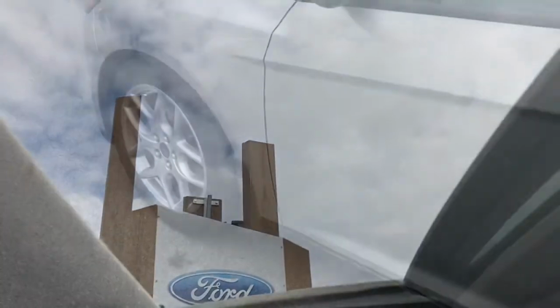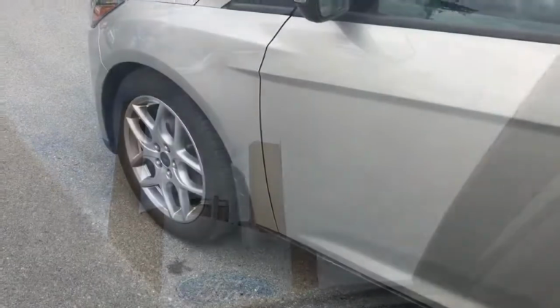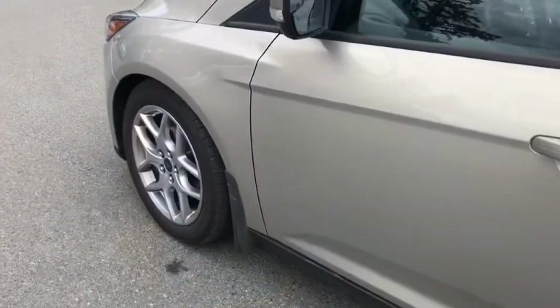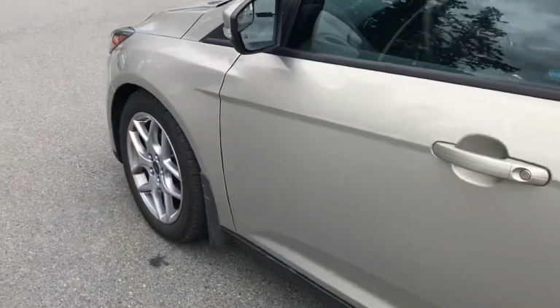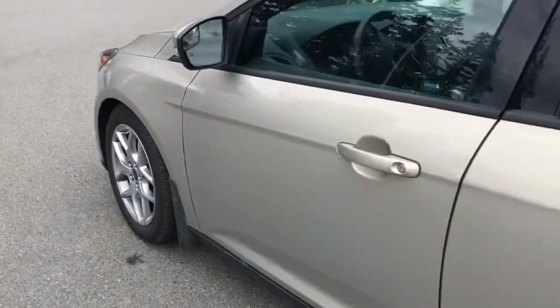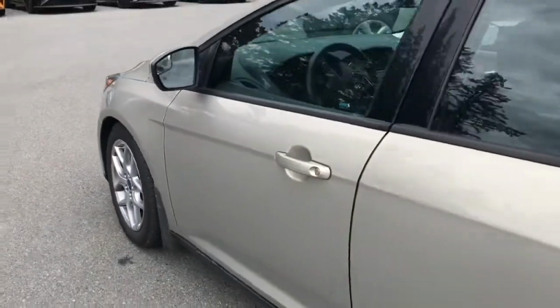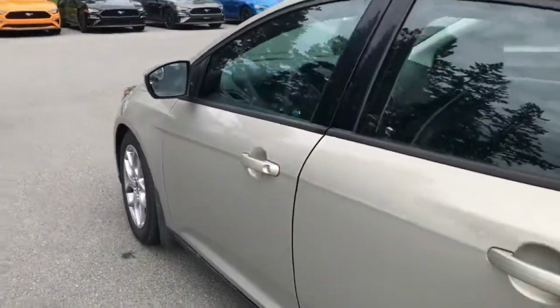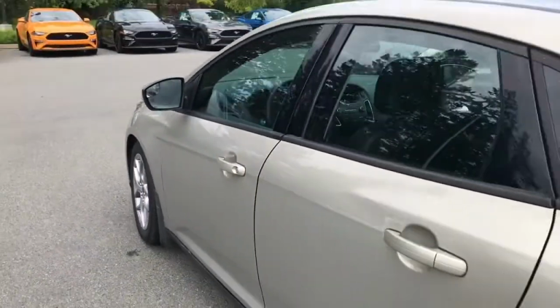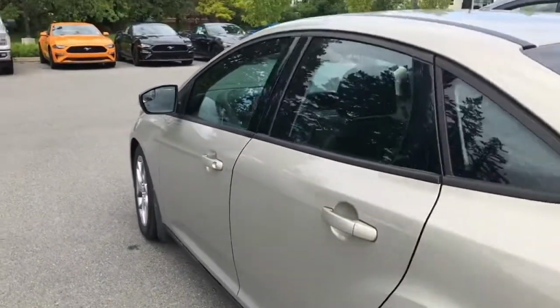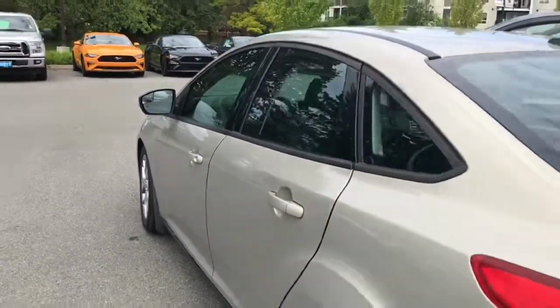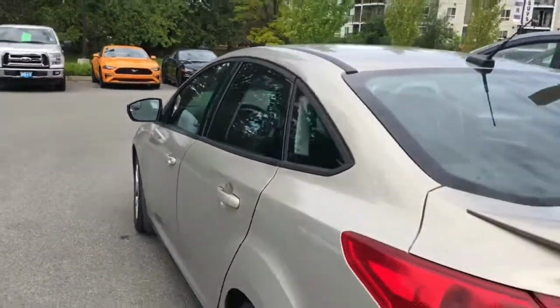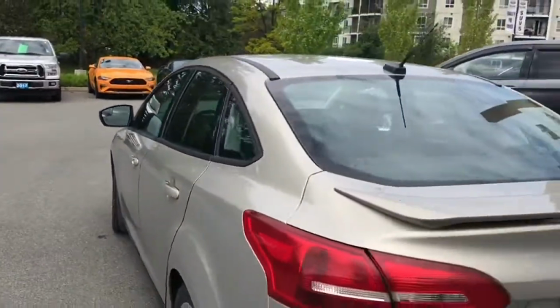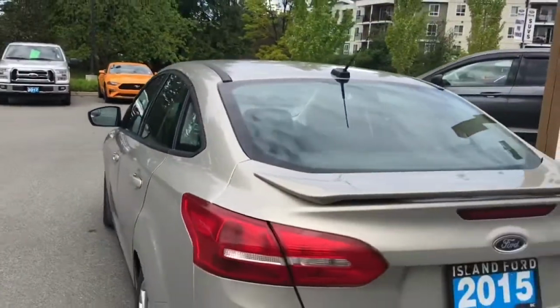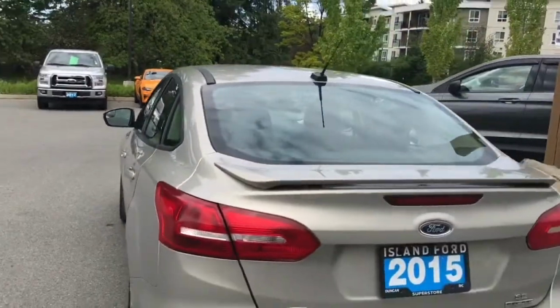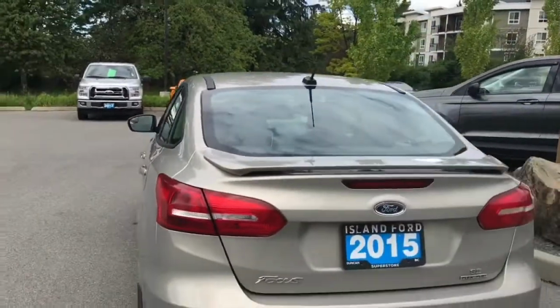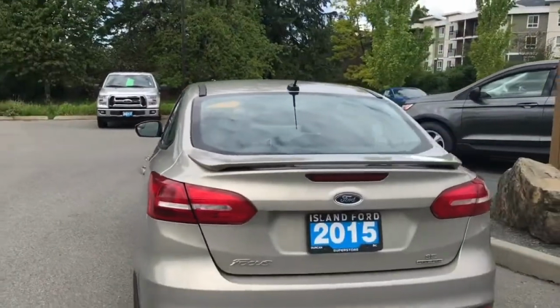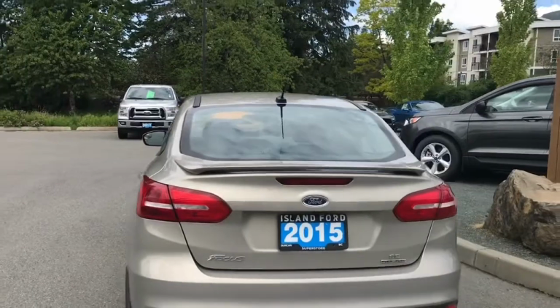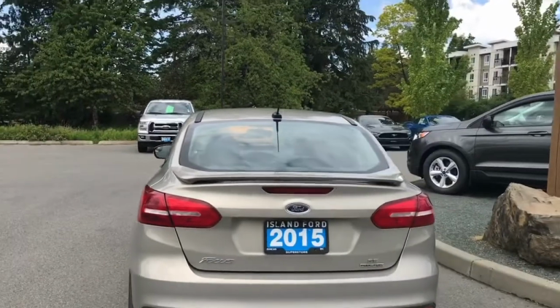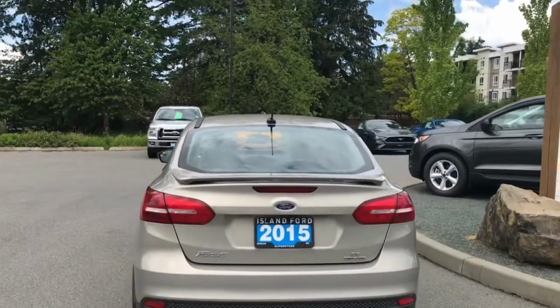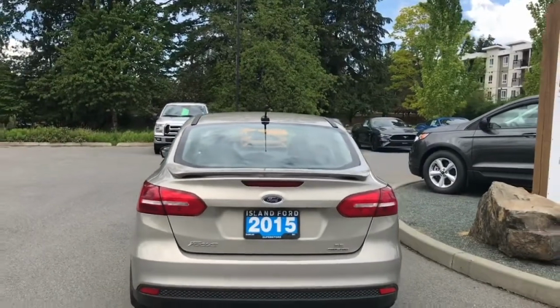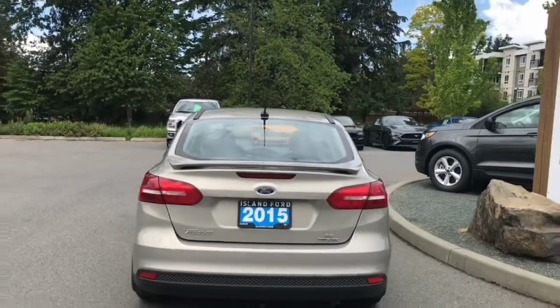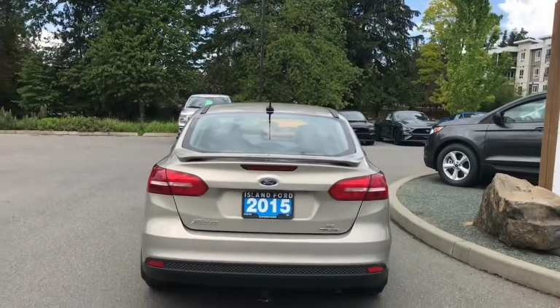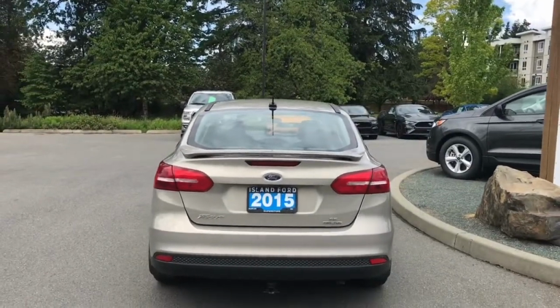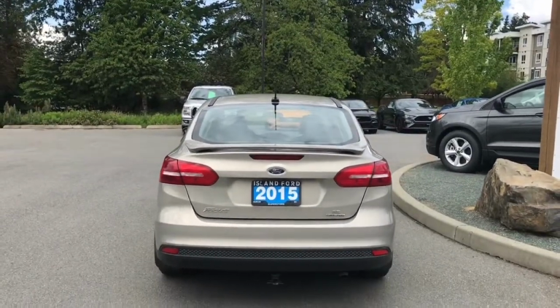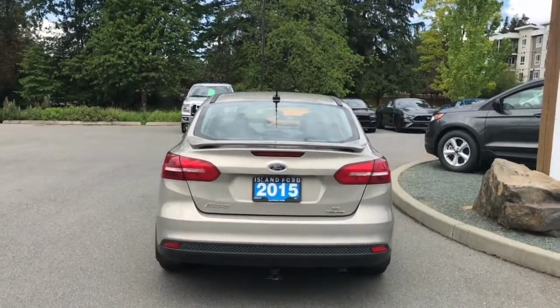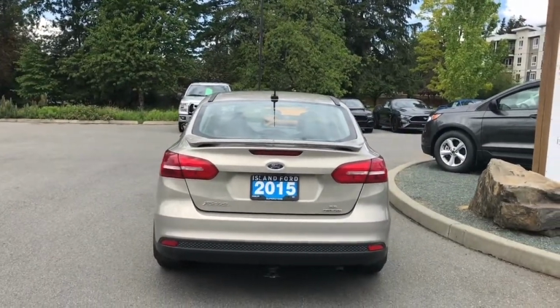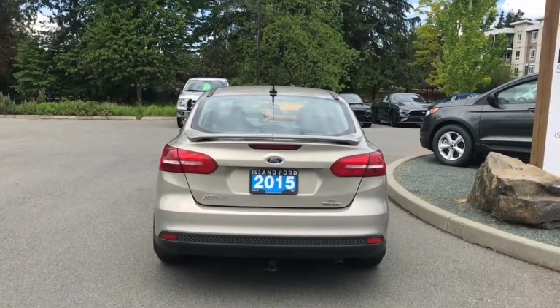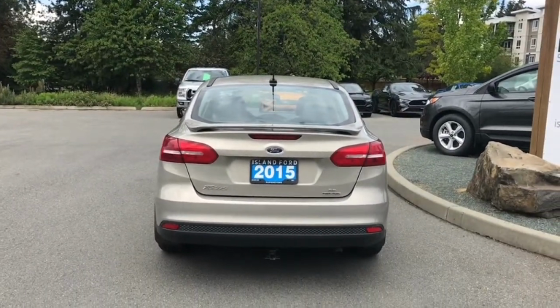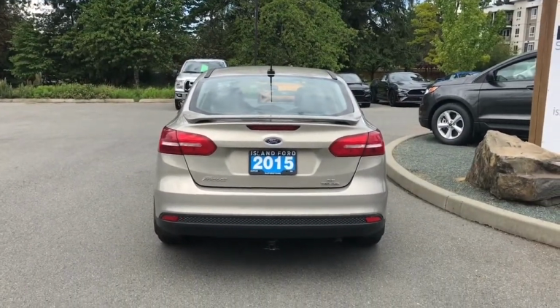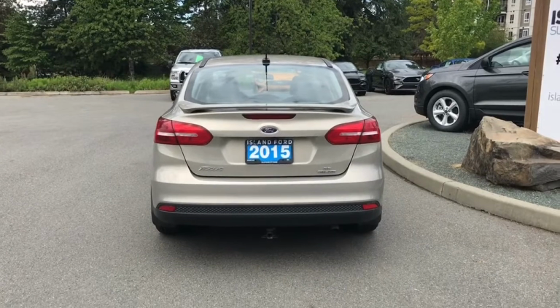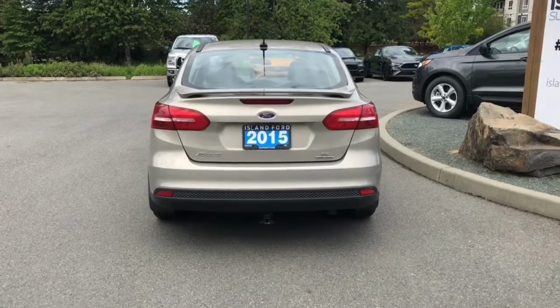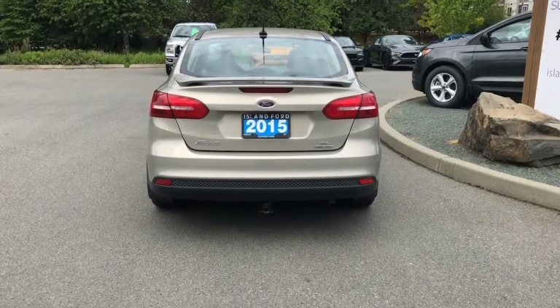17-inch wheels, mud flaps, body-colored door handles and side-view mirrors. In the back you have a little spoiler. Your backup camera is located below the Ford badge, and there's a small trailer hitch.